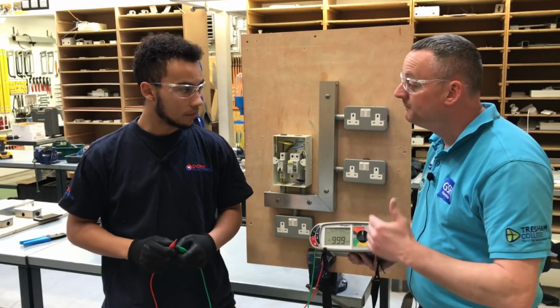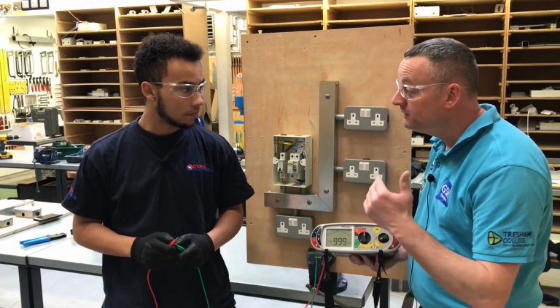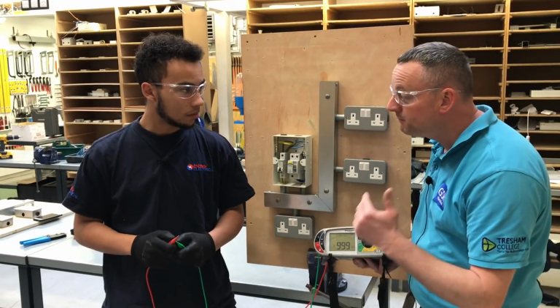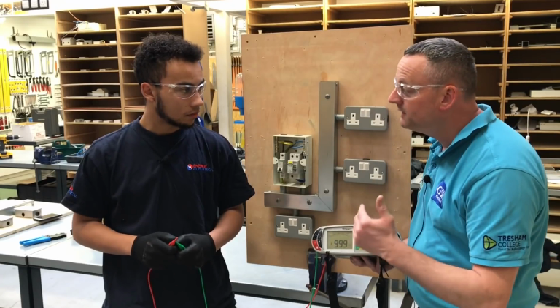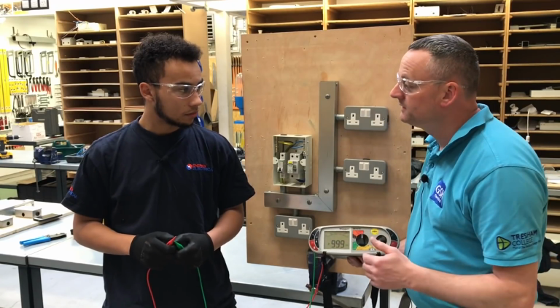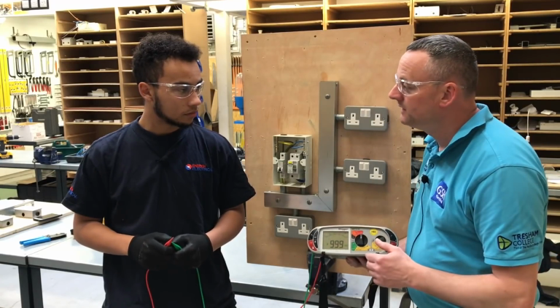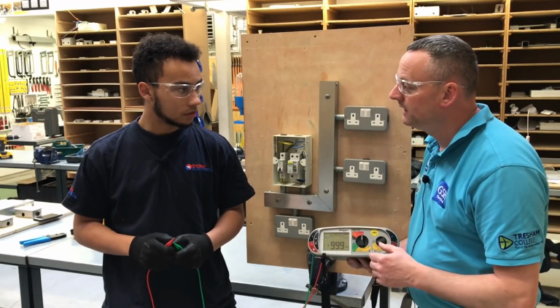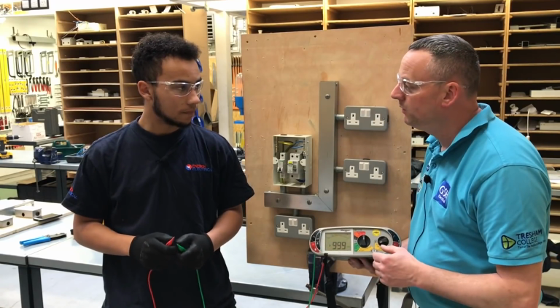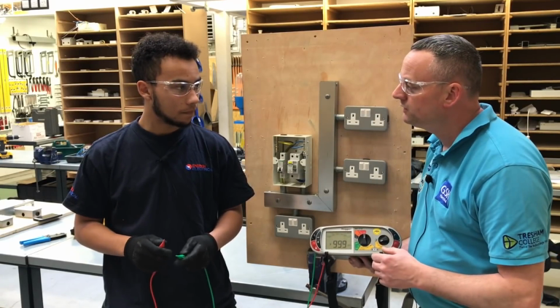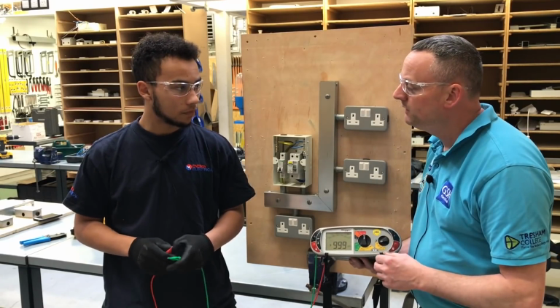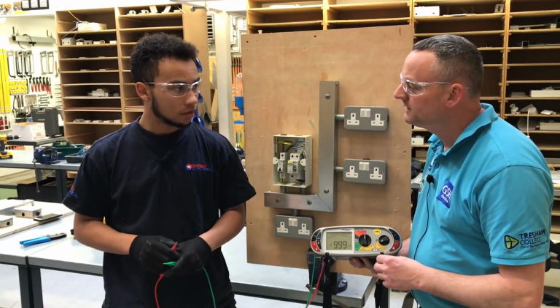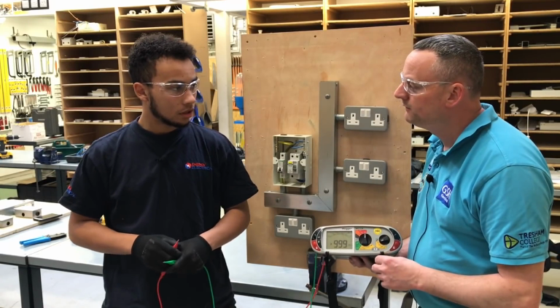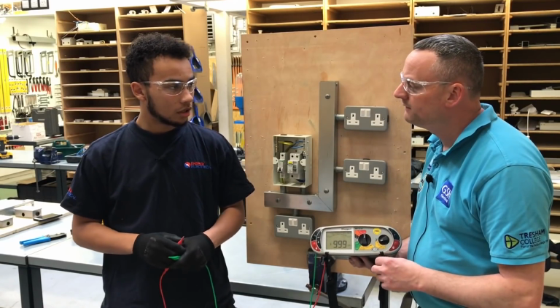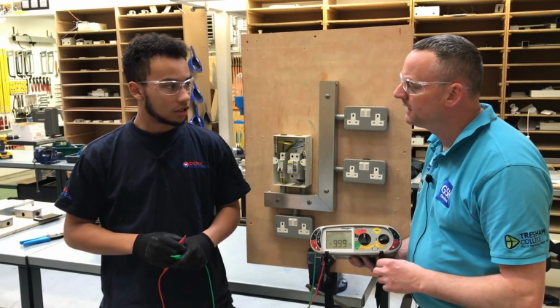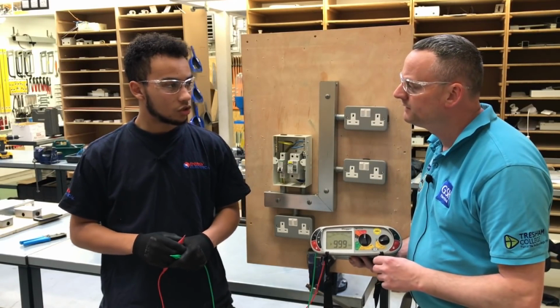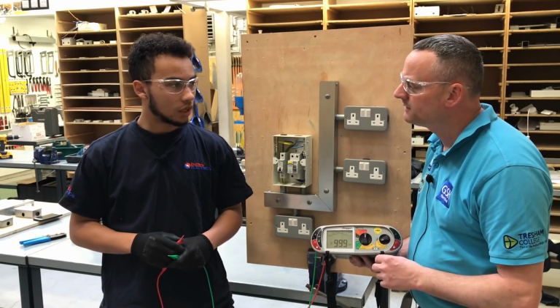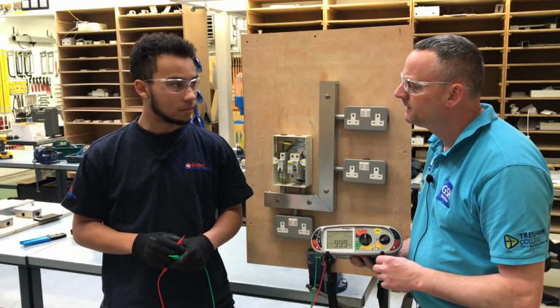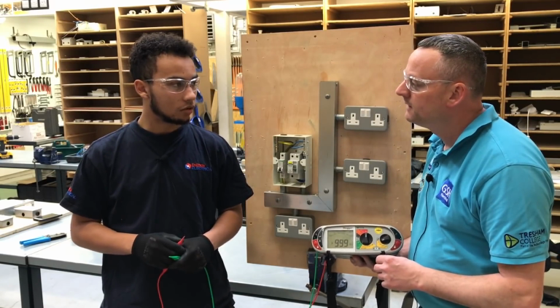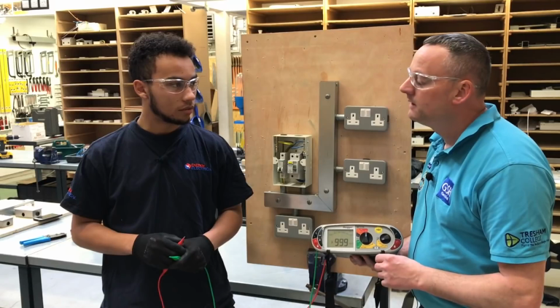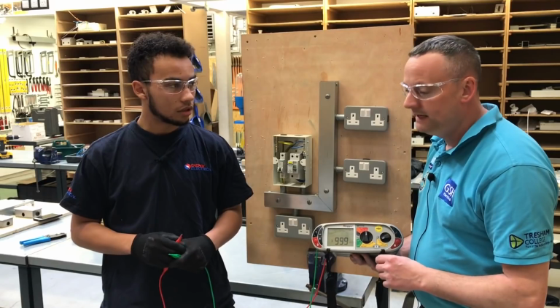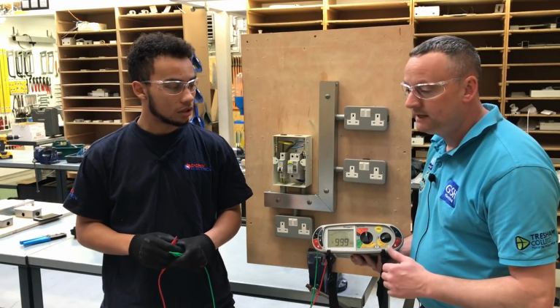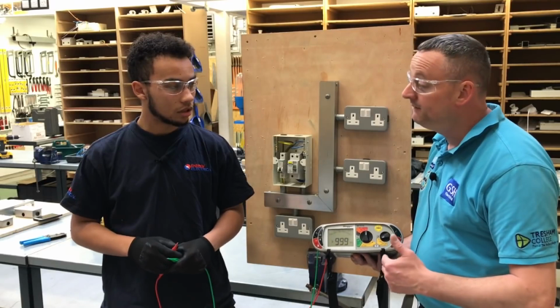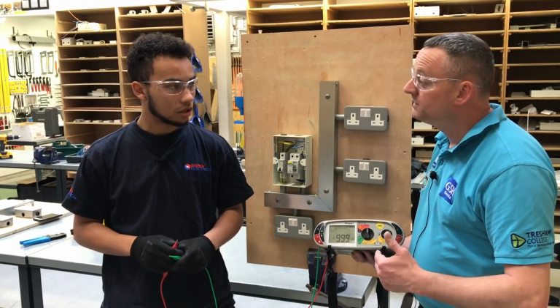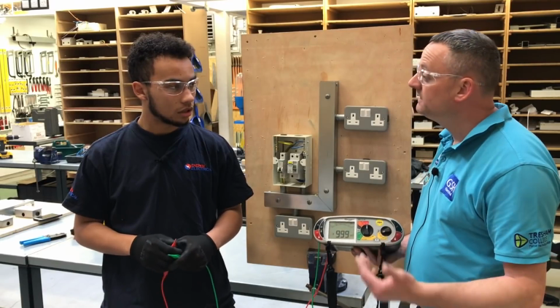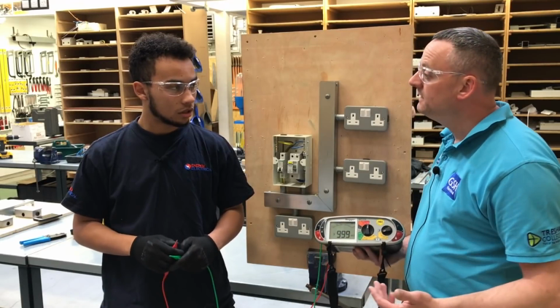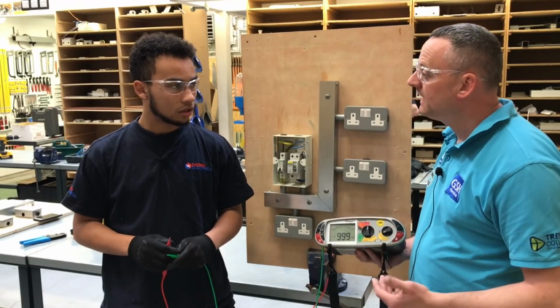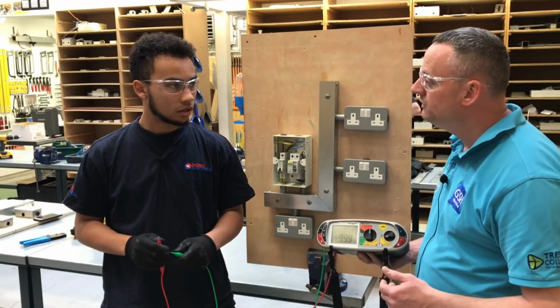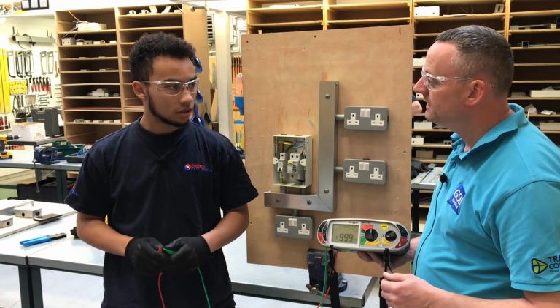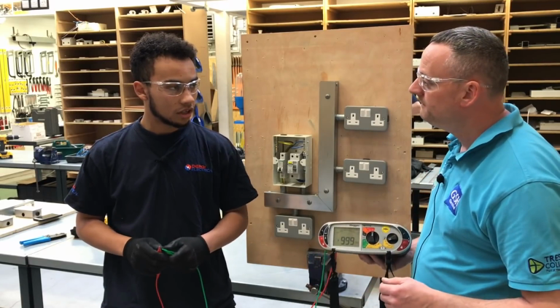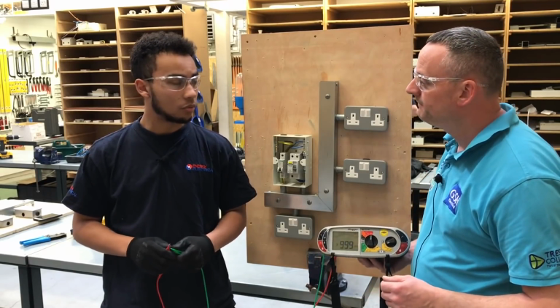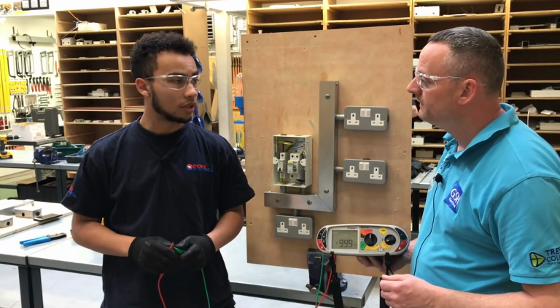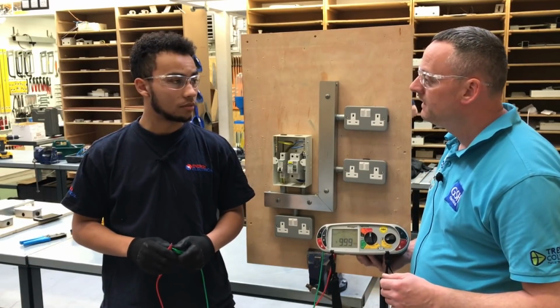Because it's a brand new installation, Leo, what's the smallest acceptable value of insulation resistance? 20 megaohms. And if it was an existing installation you were testing? It'd be one megaohm.